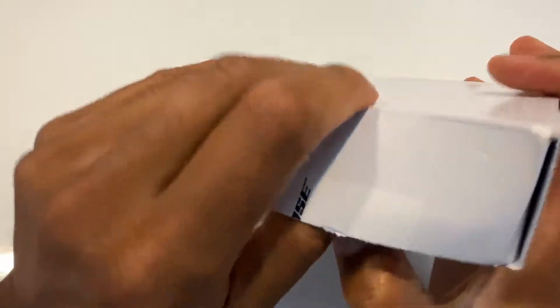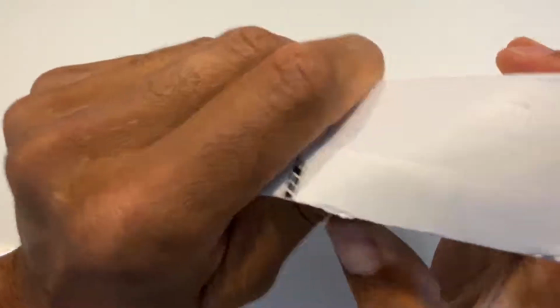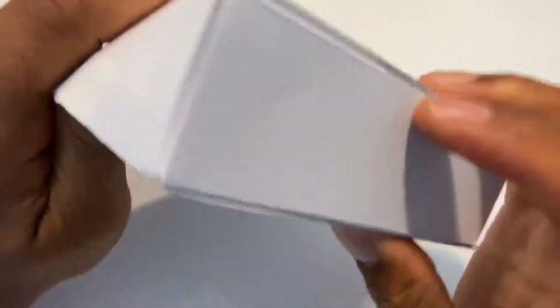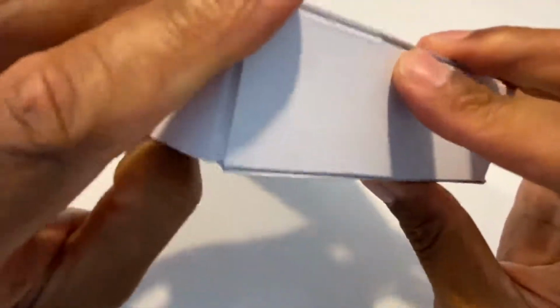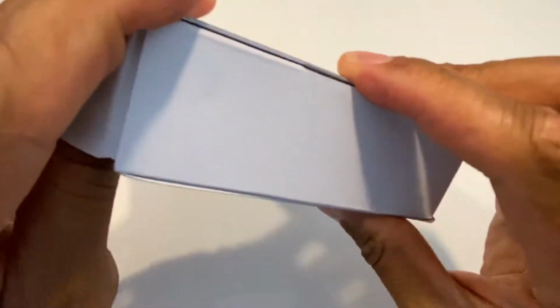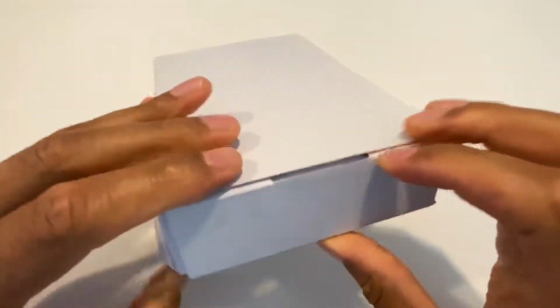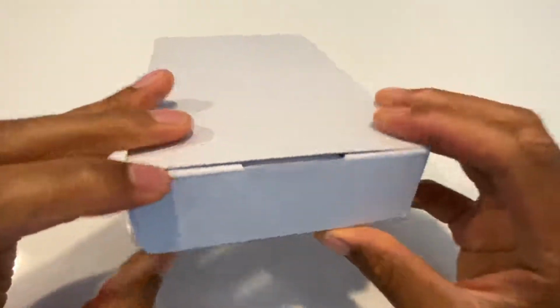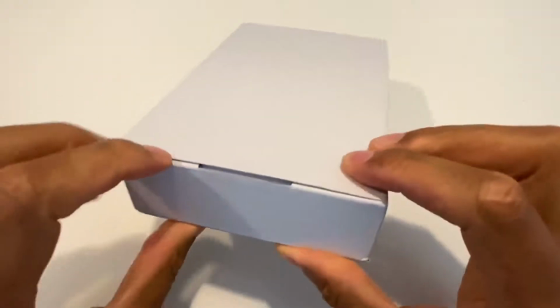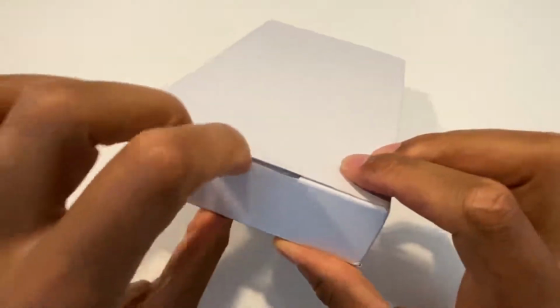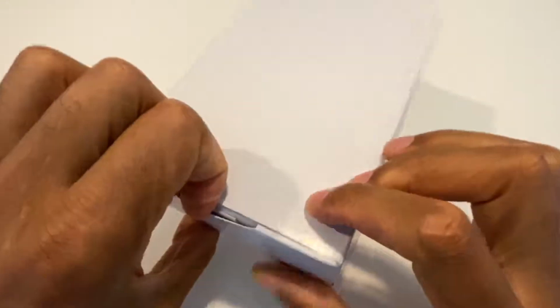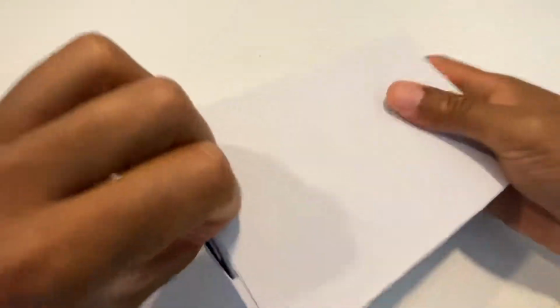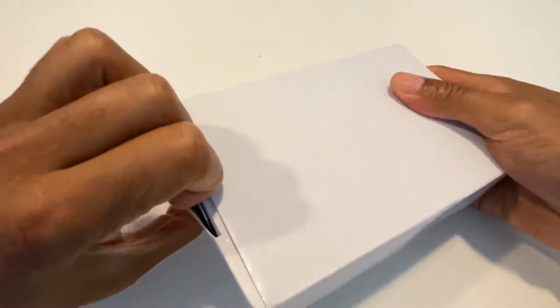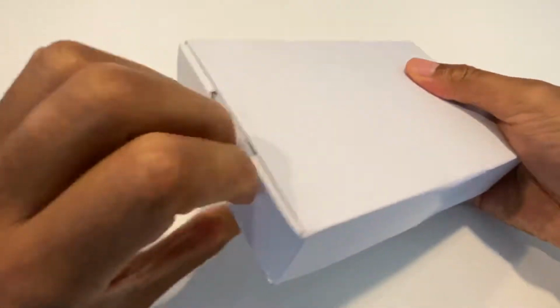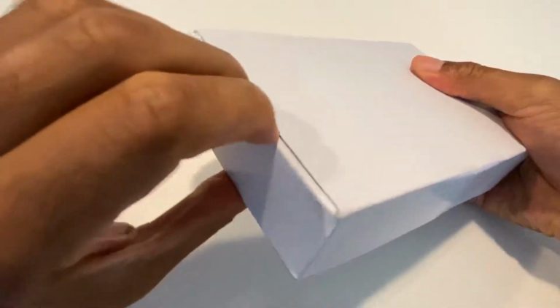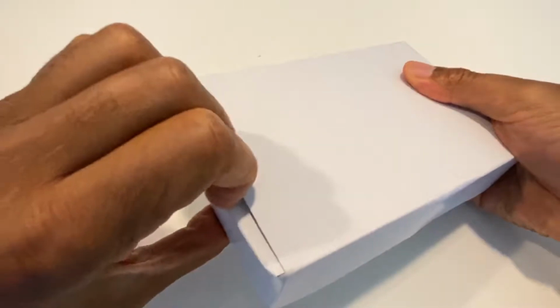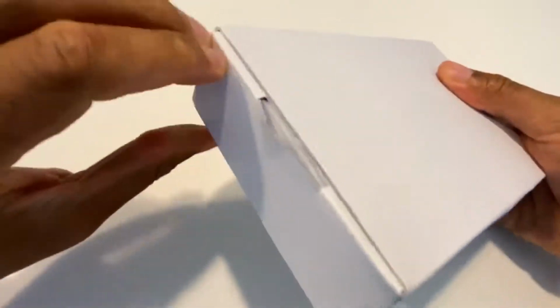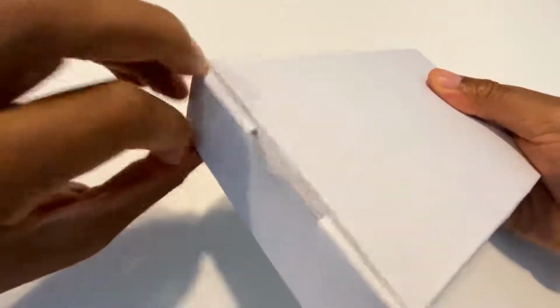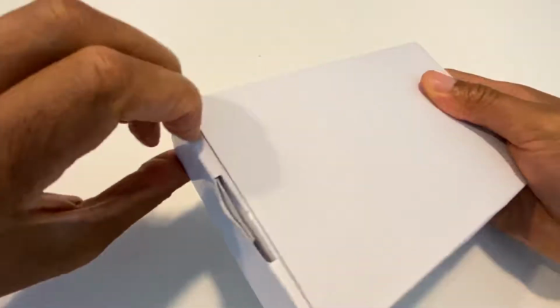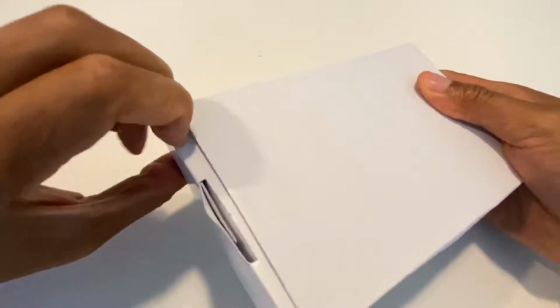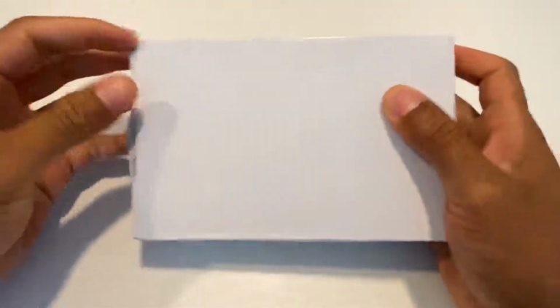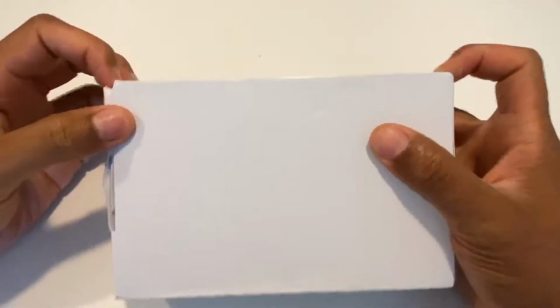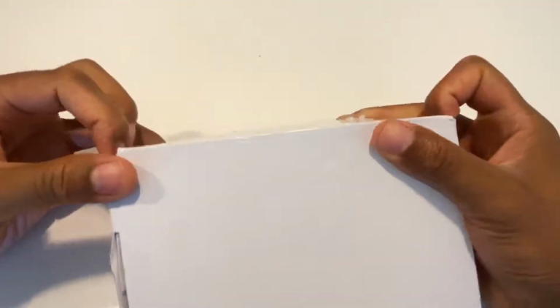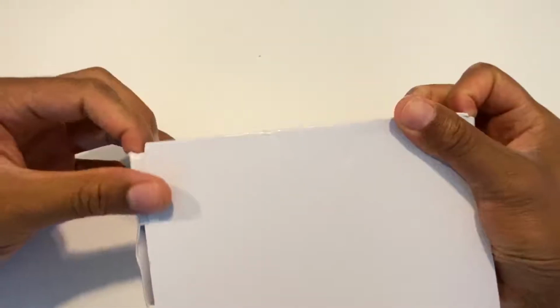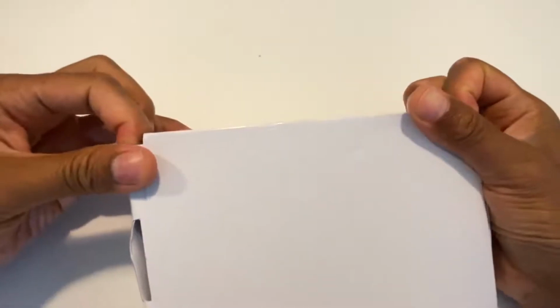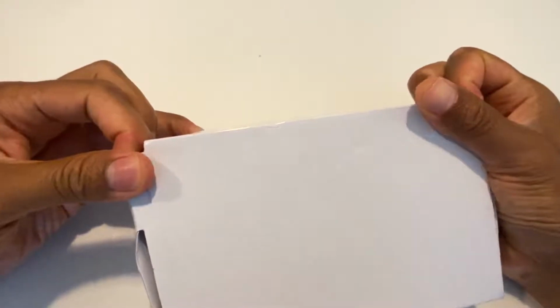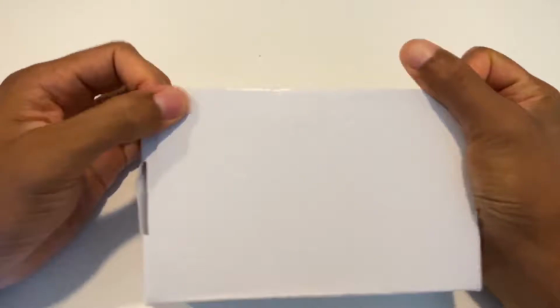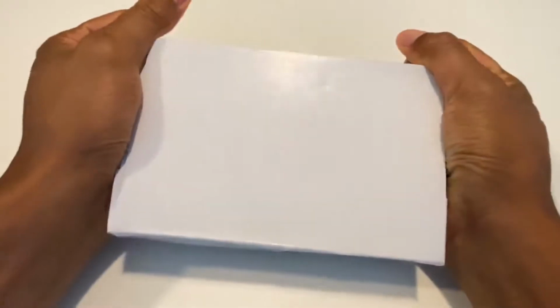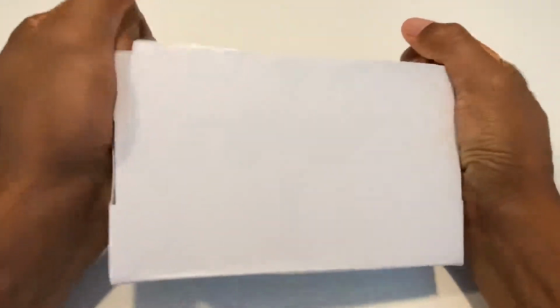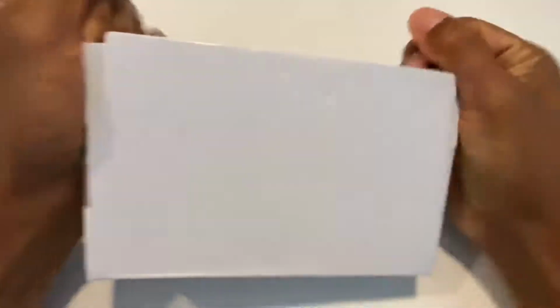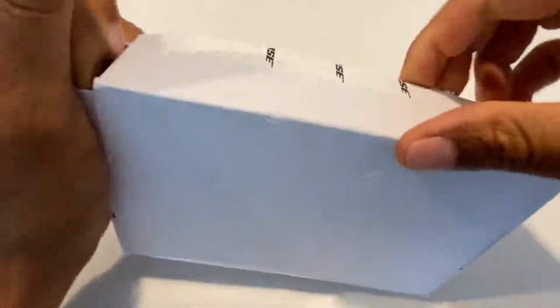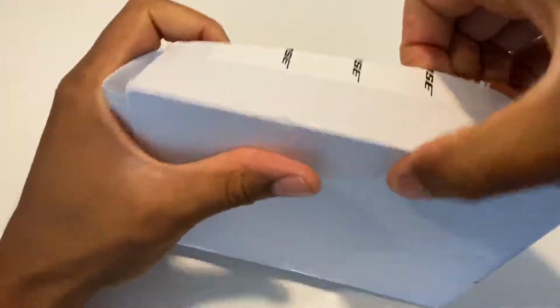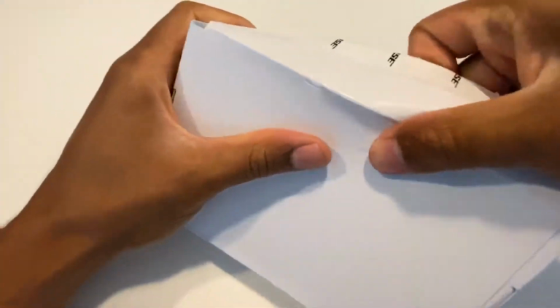I'm gonna take this and open it up, figure out how to open up the box, release that strap. Let's see, just pull it like this, pull back the strap.